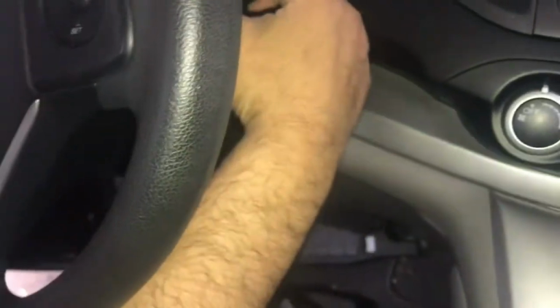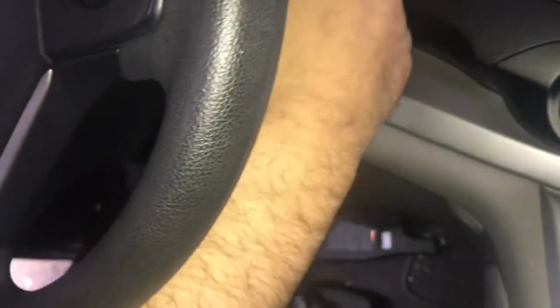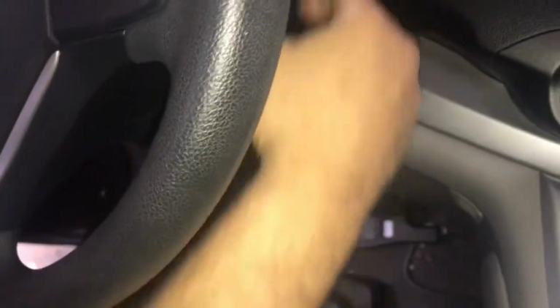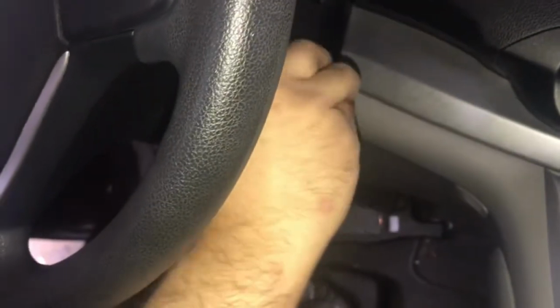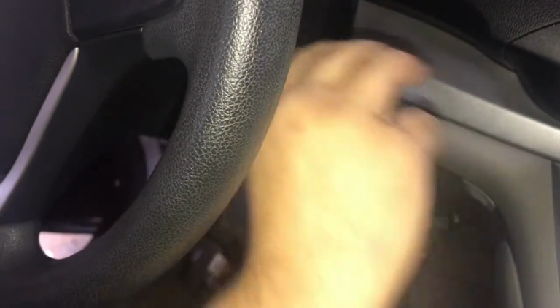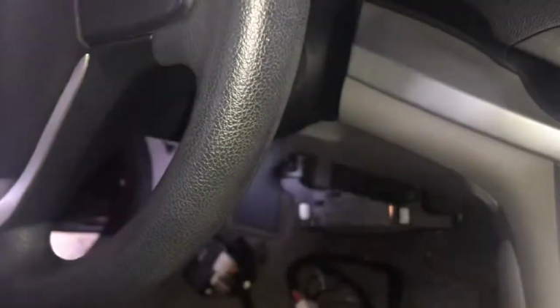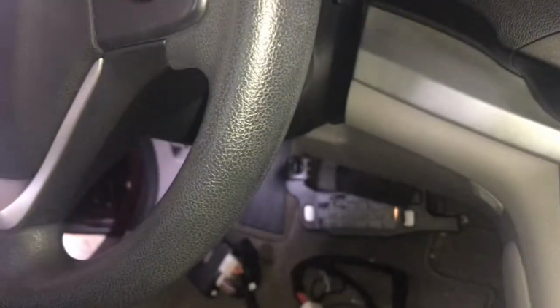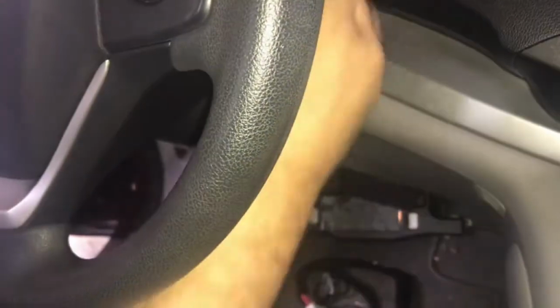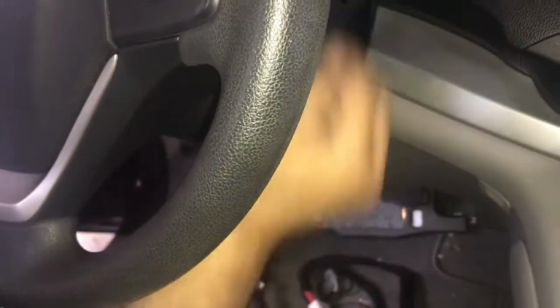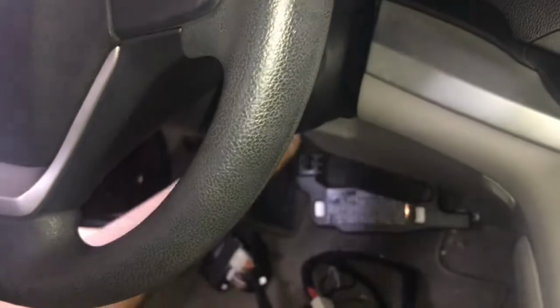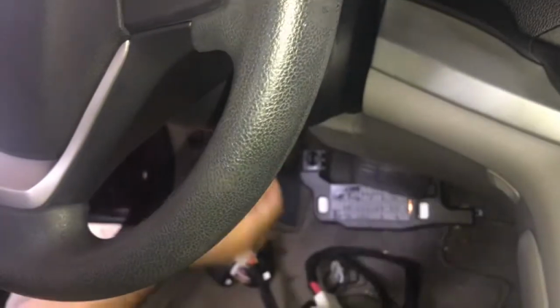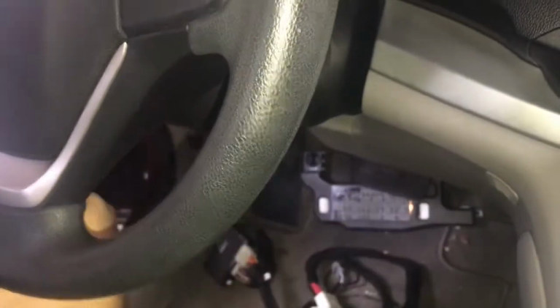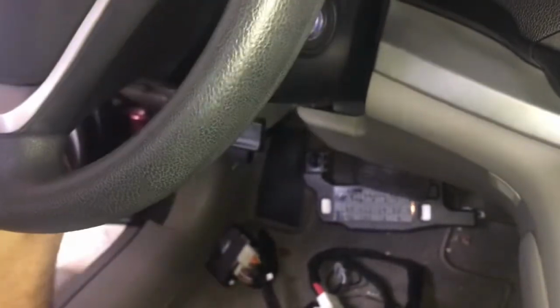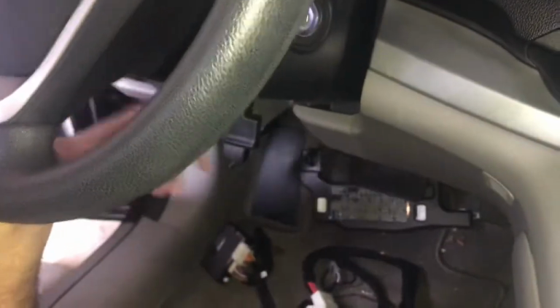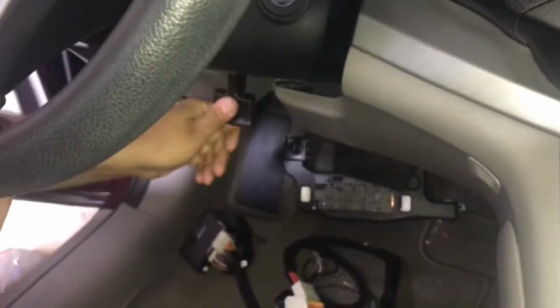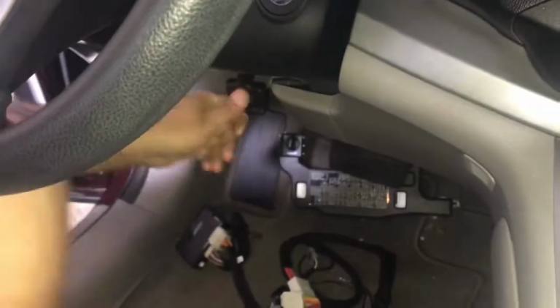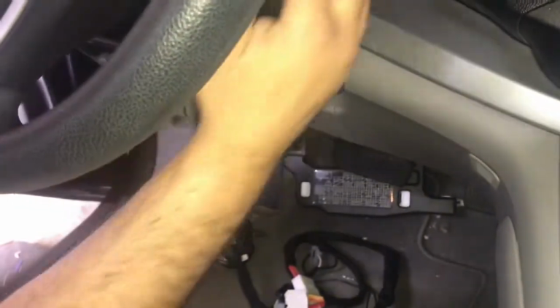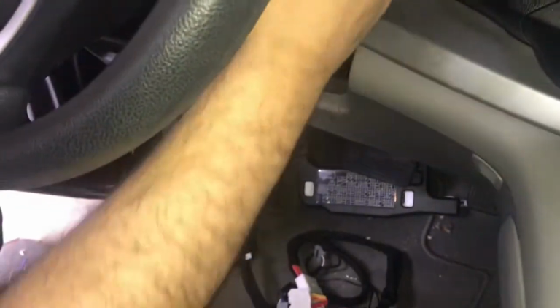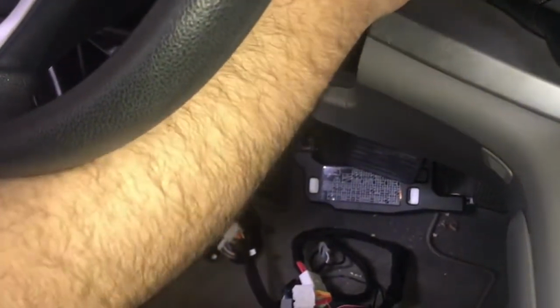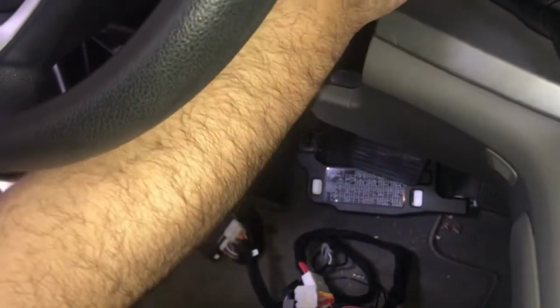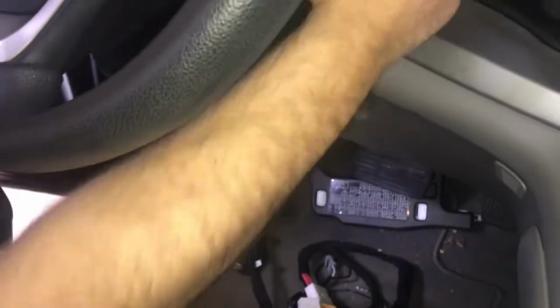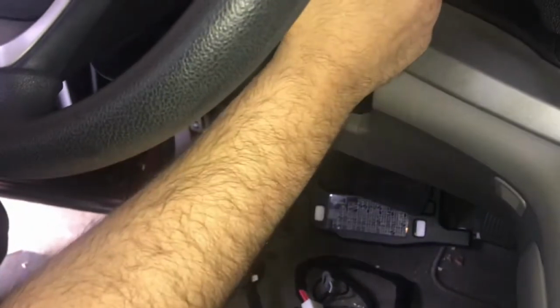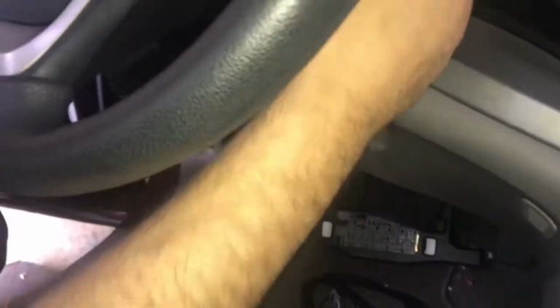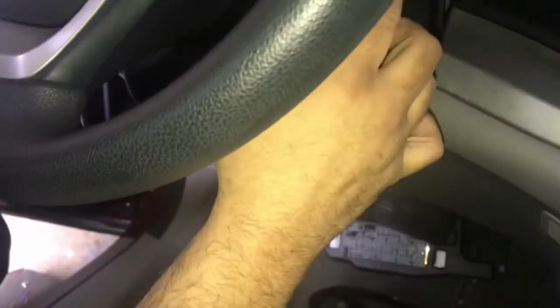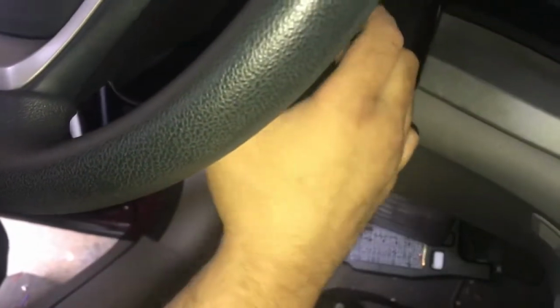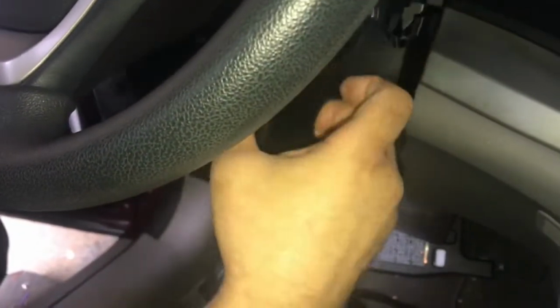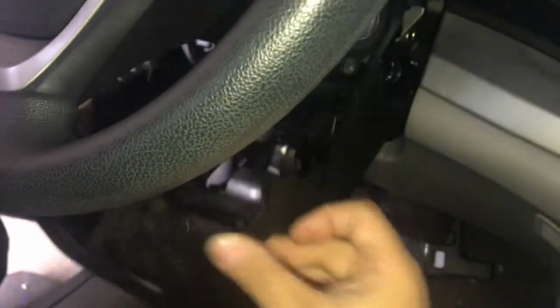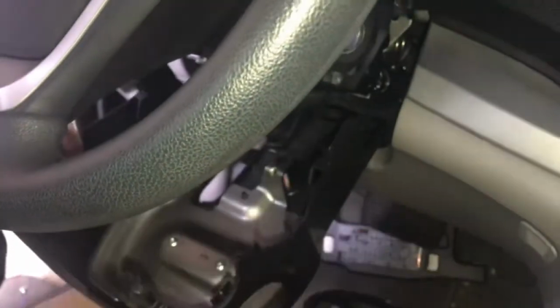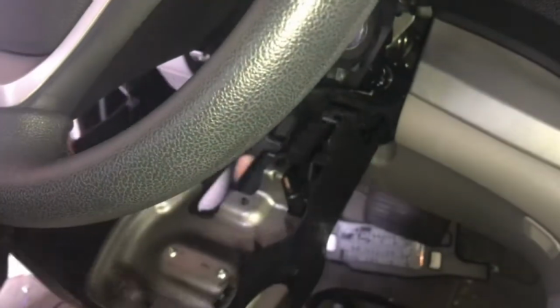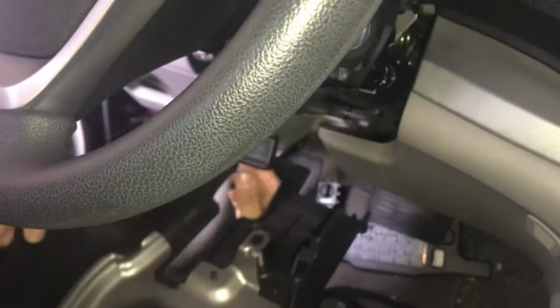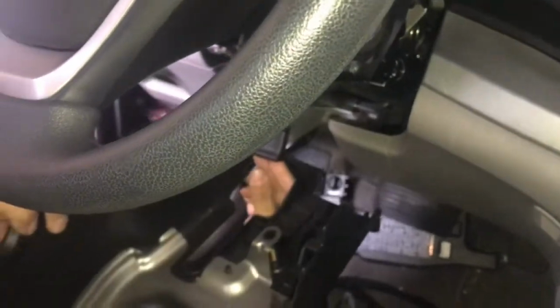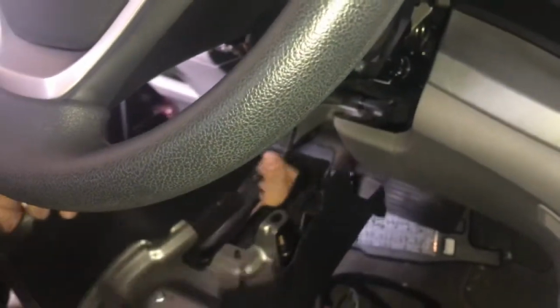Now we're going to start to remove the steering wheel shroud. Lift up your wheel, lock it in place, pull down, and remove and set it aside.